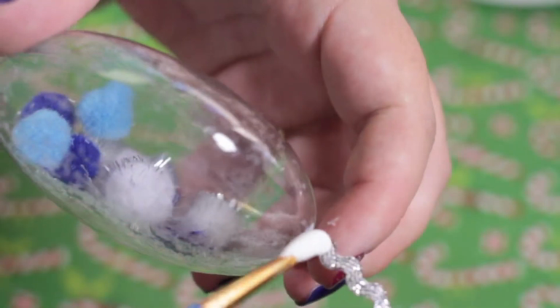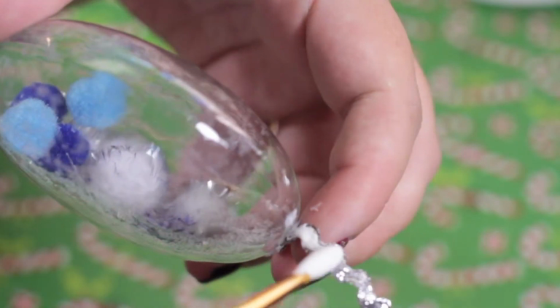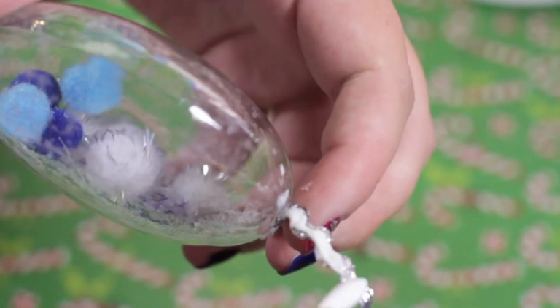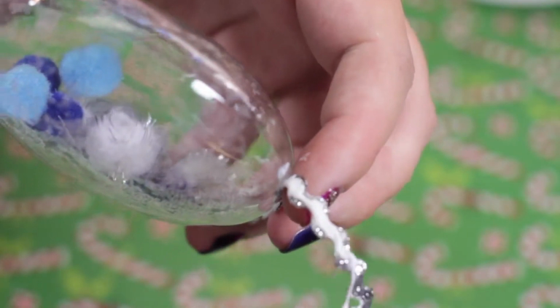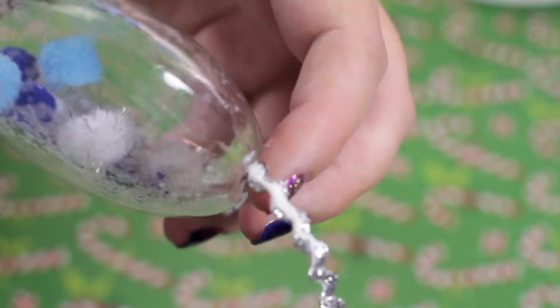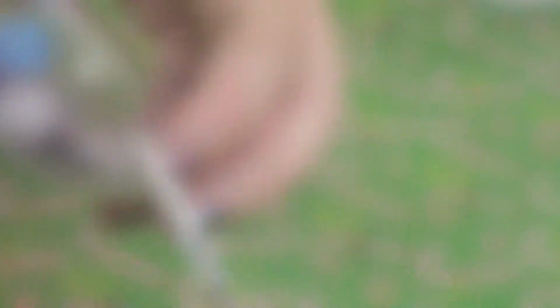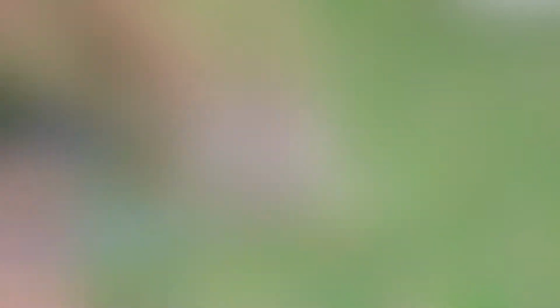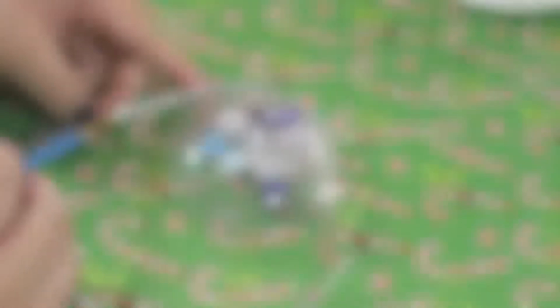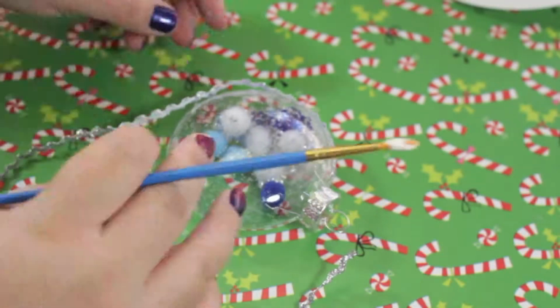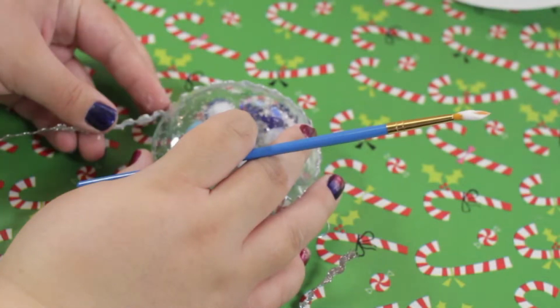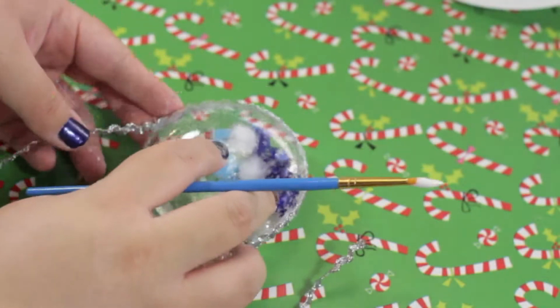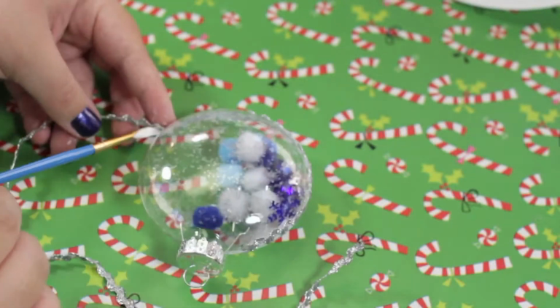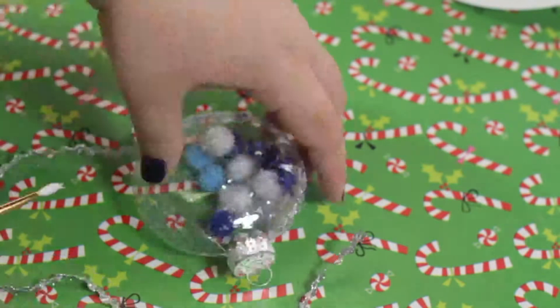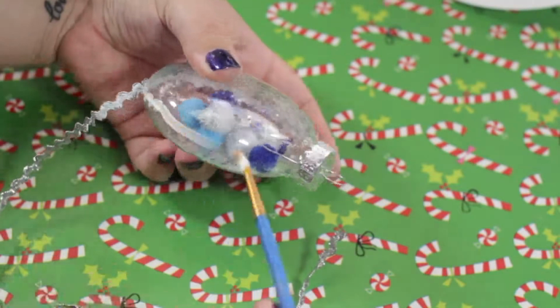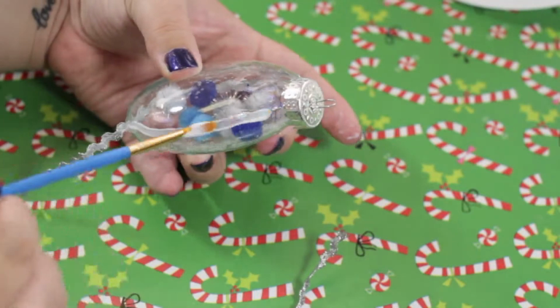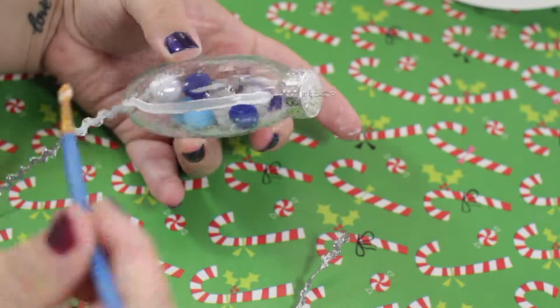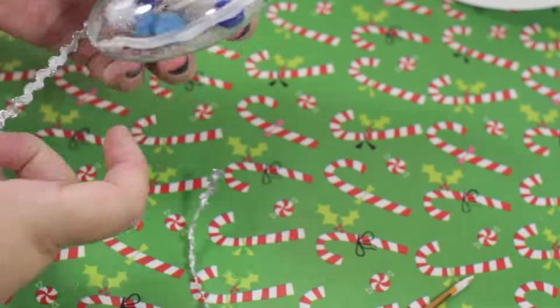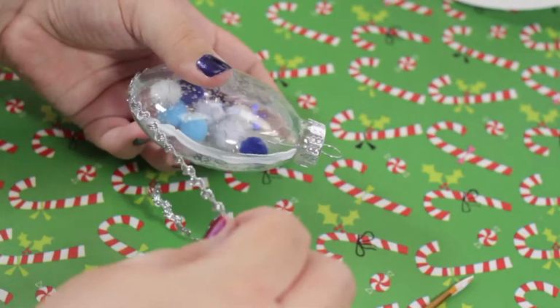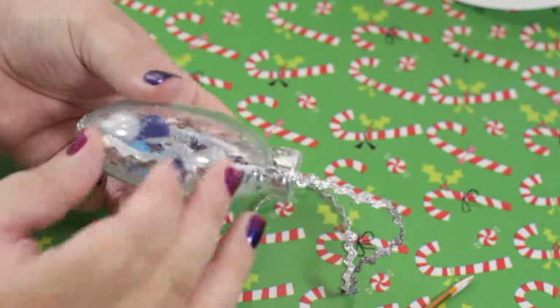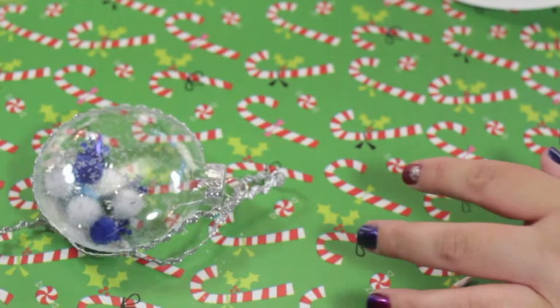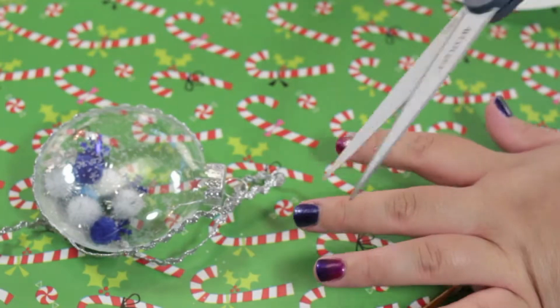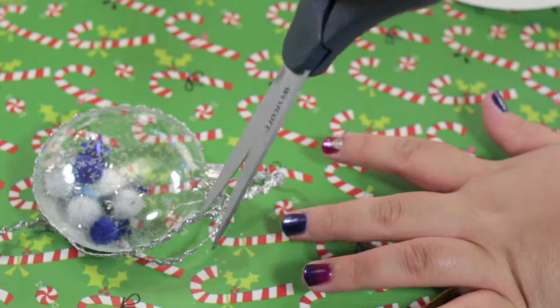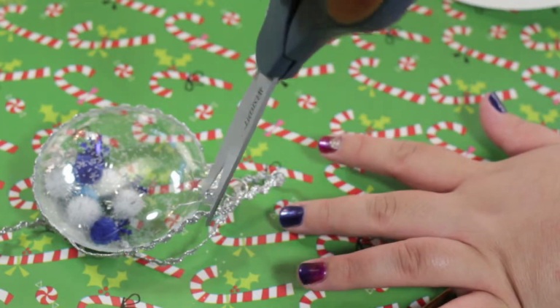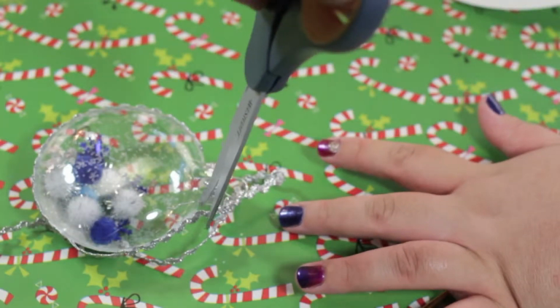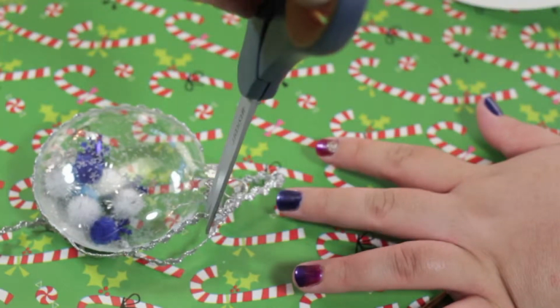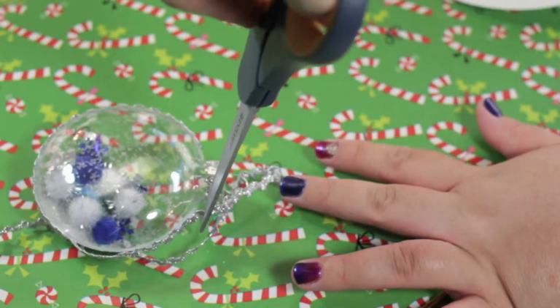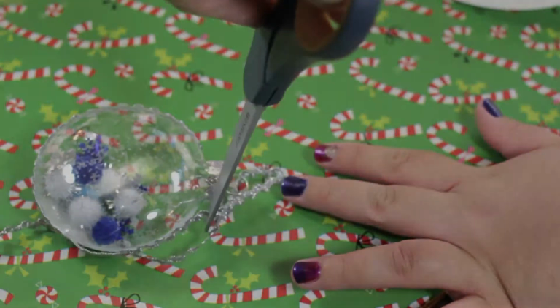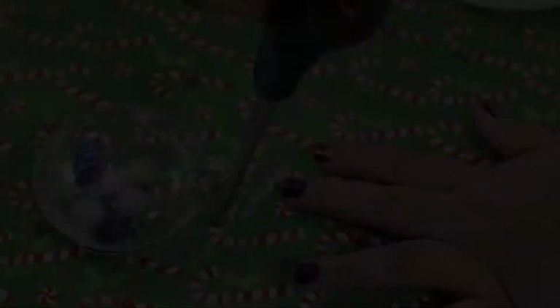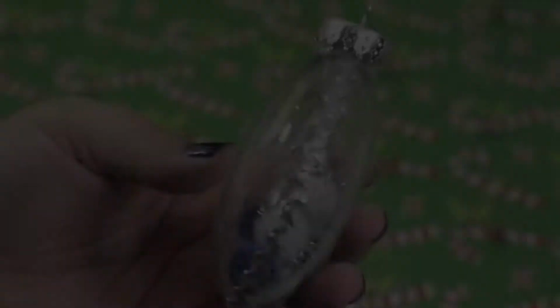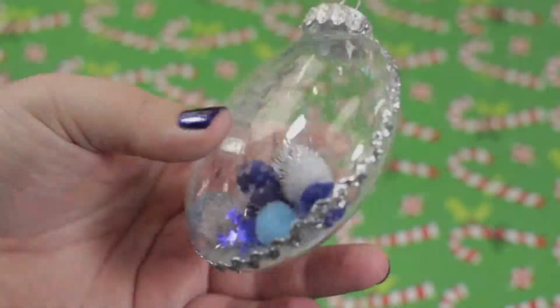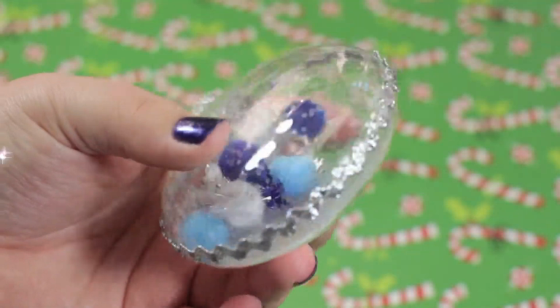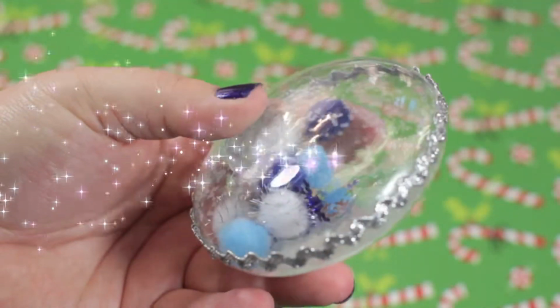You can position it this way, or this way, or even different ways. I had extra so I just cut it off. And that's it.